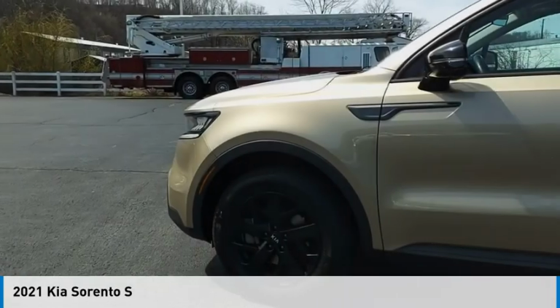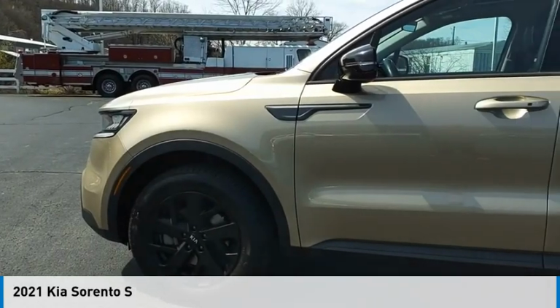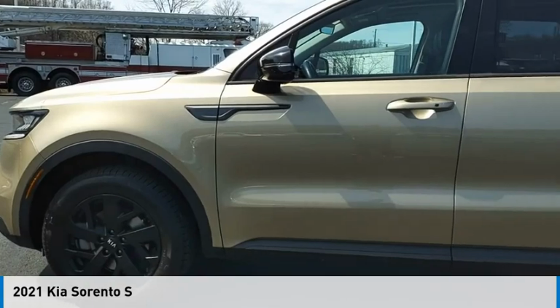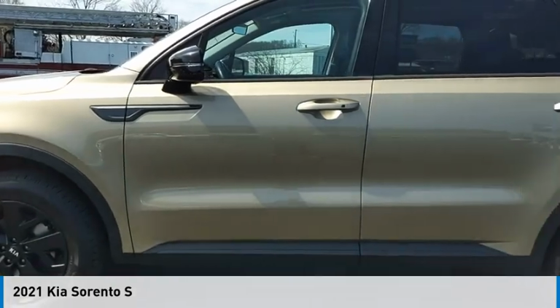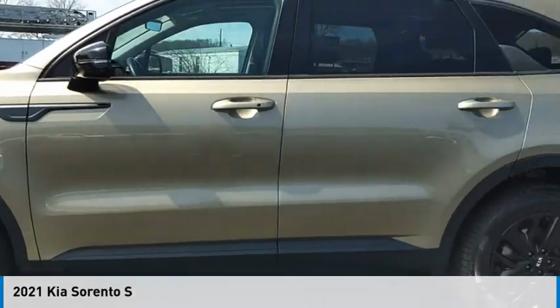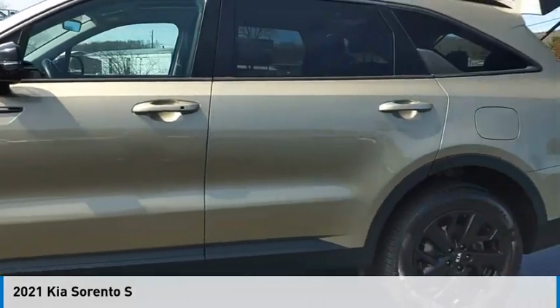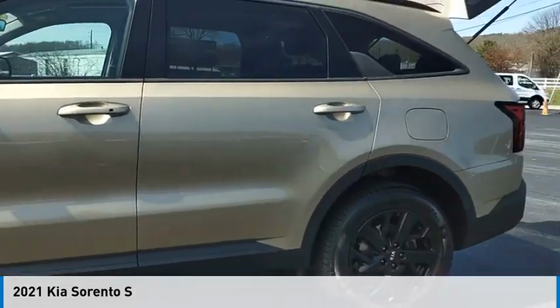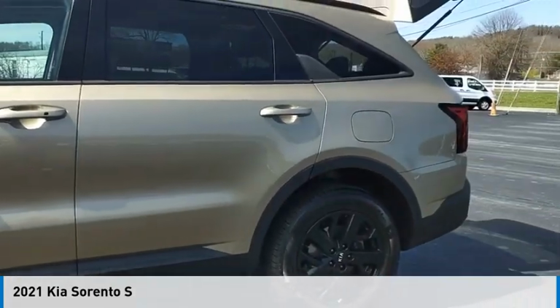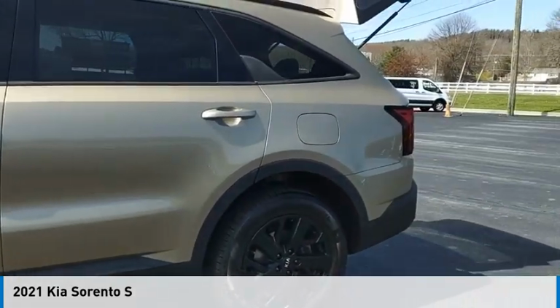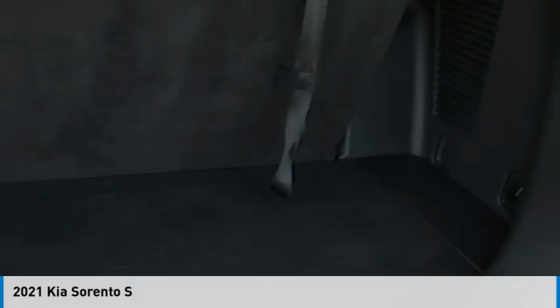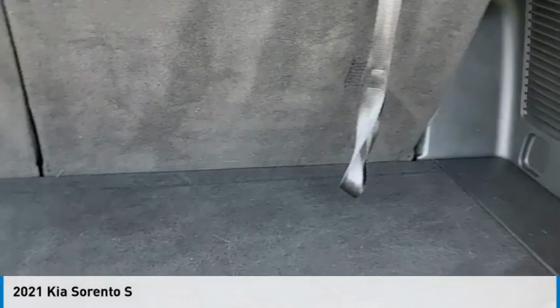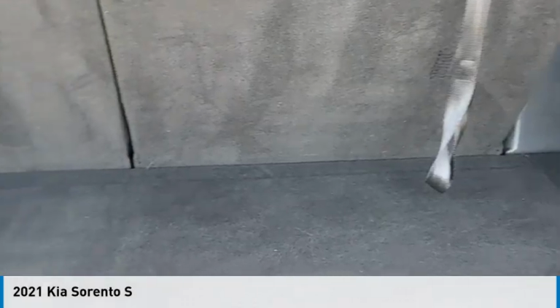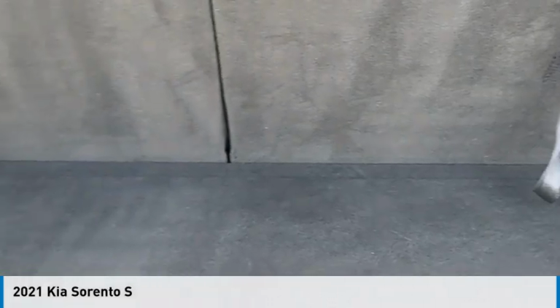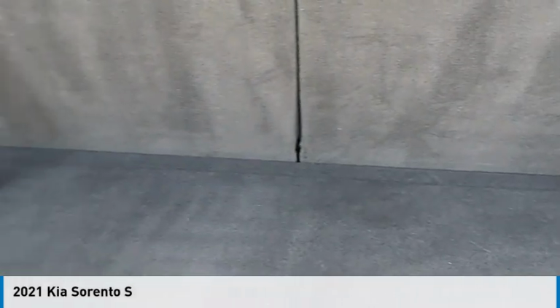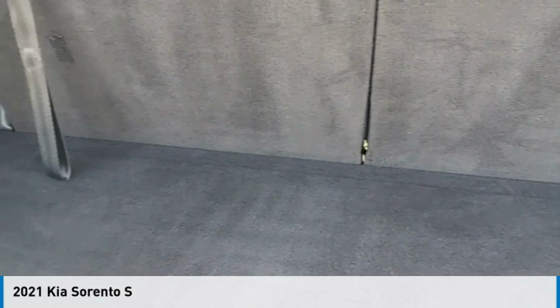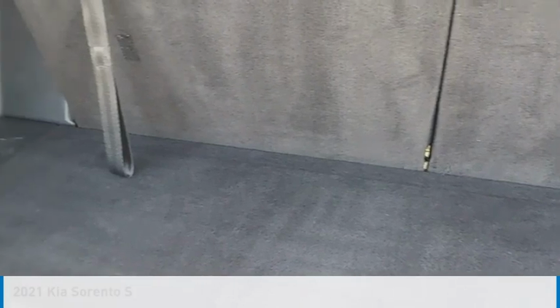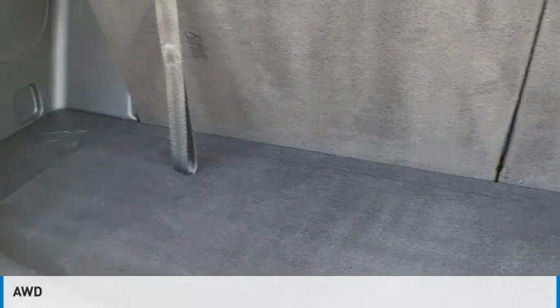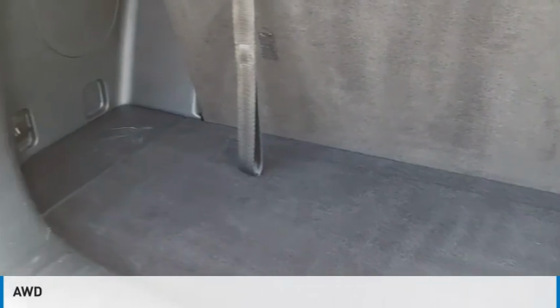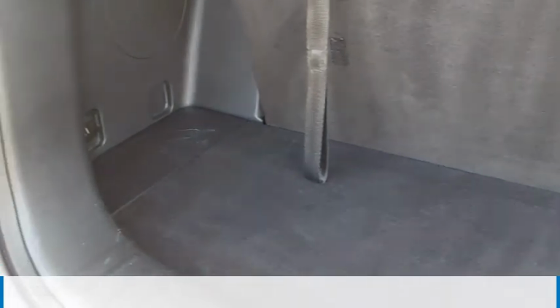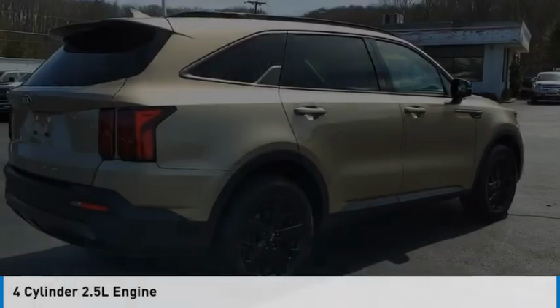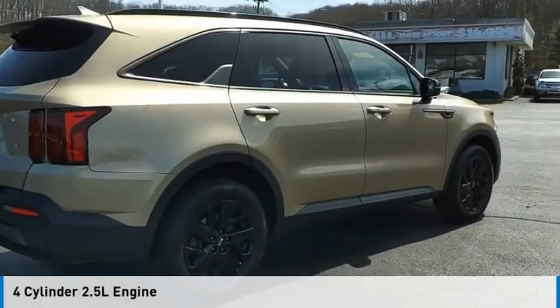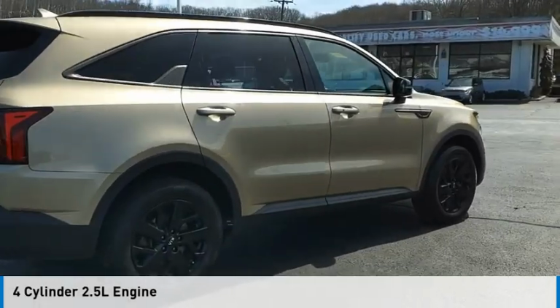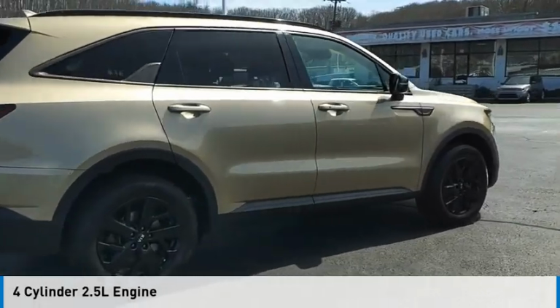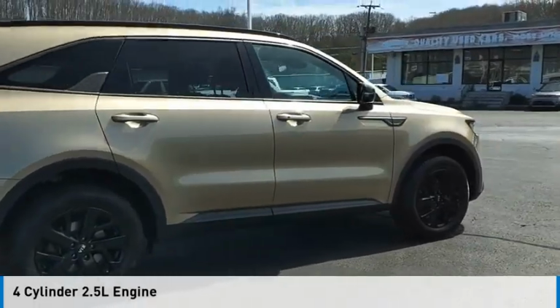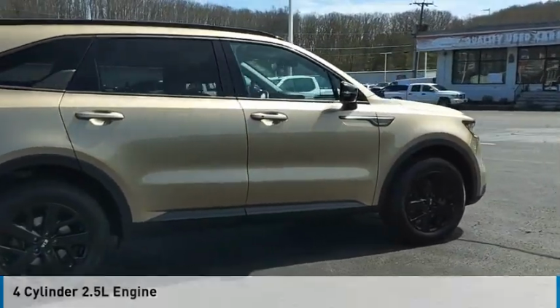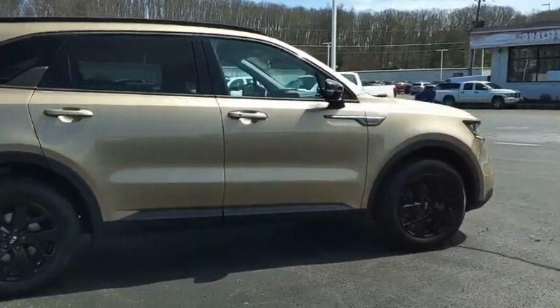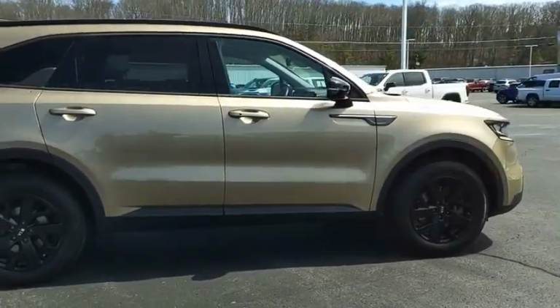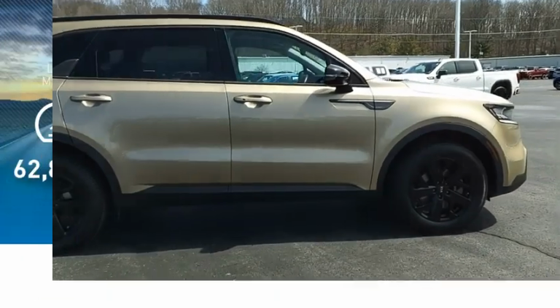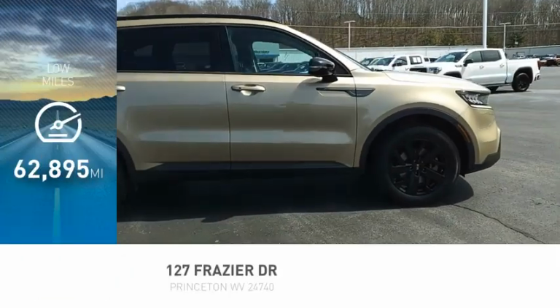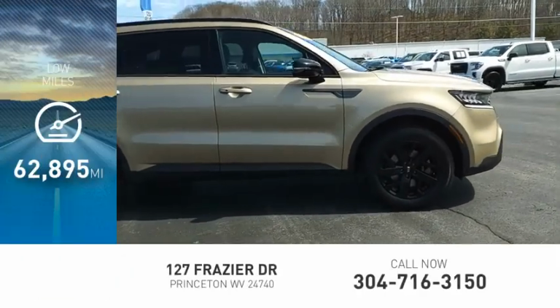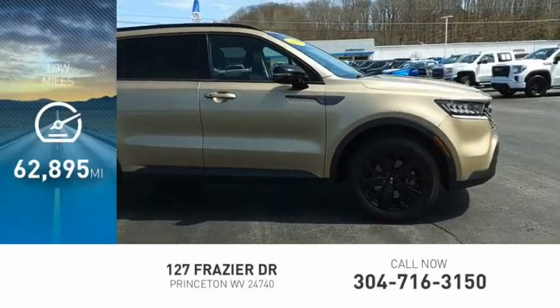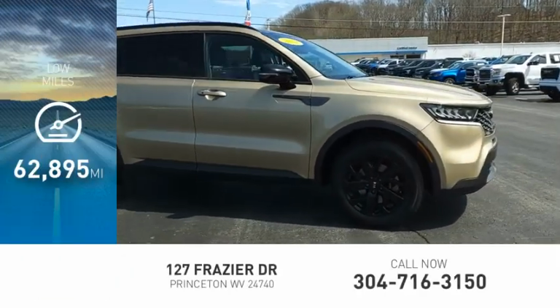Make a great choice today with the 2021 Sorento. This vehicle is powered by an all-wheel drive, four-cylinder, 2.5-liter engine. This vehicle has less than 65,000 miles.